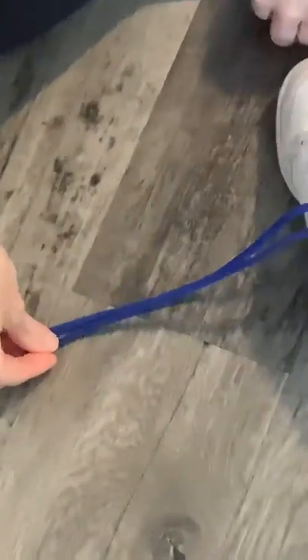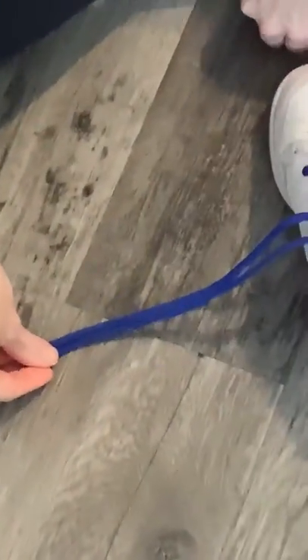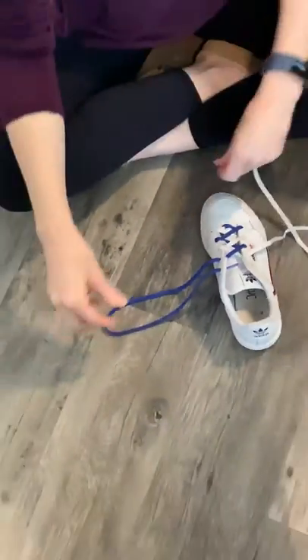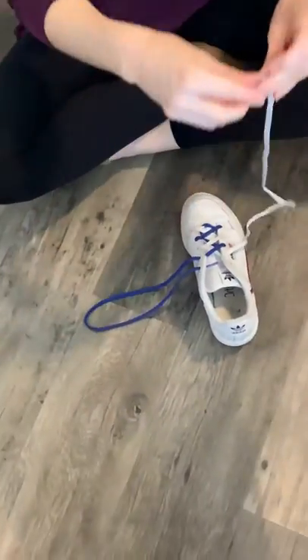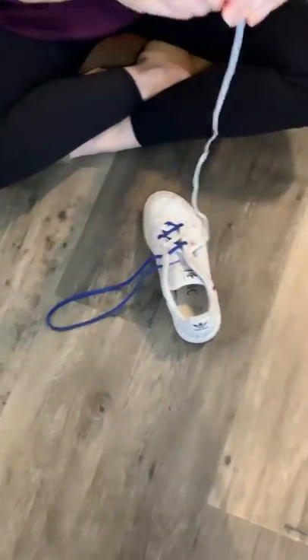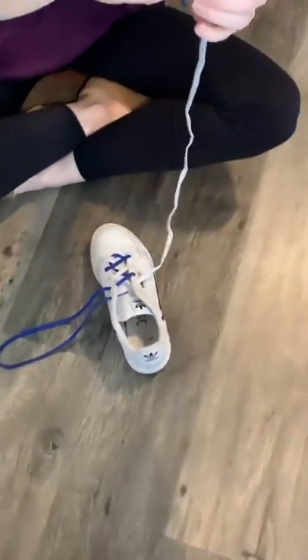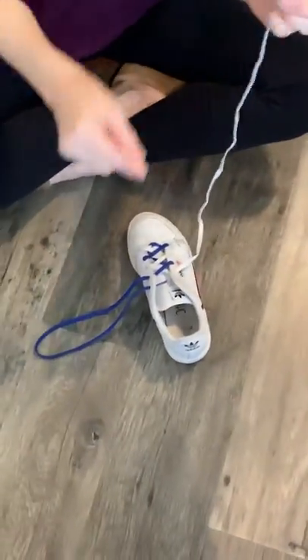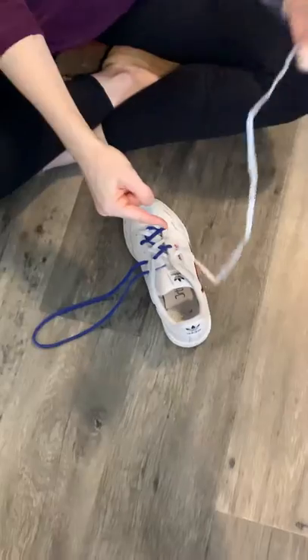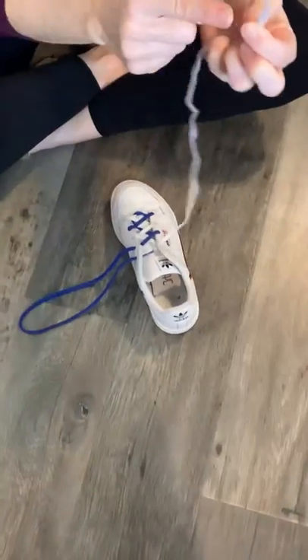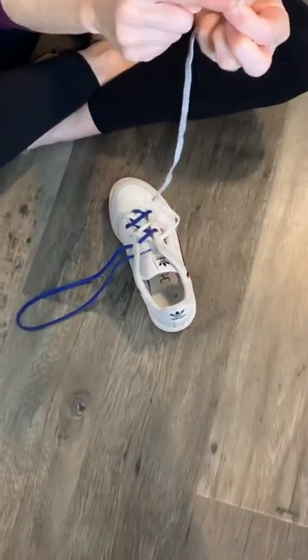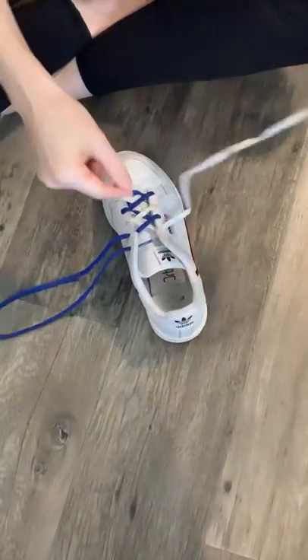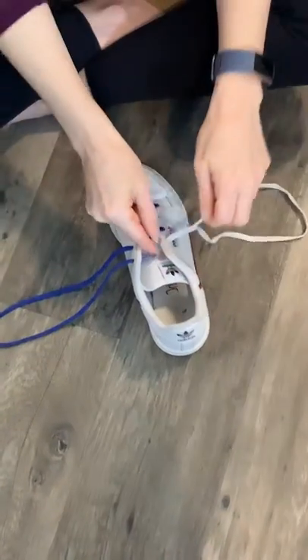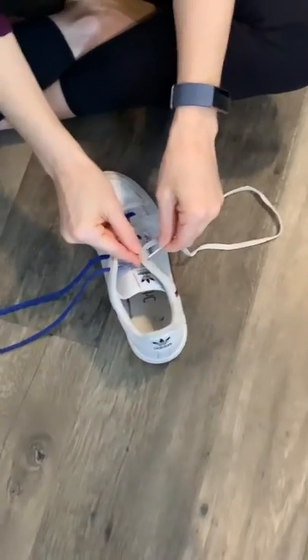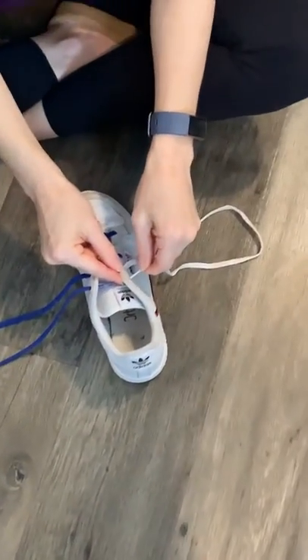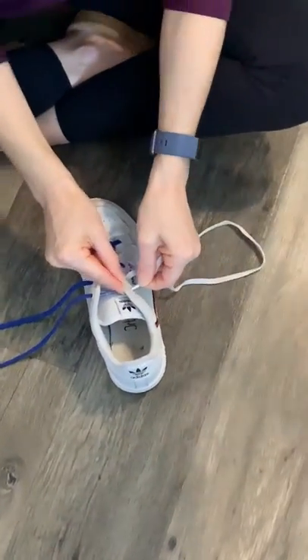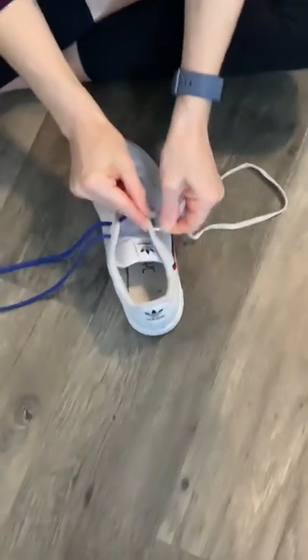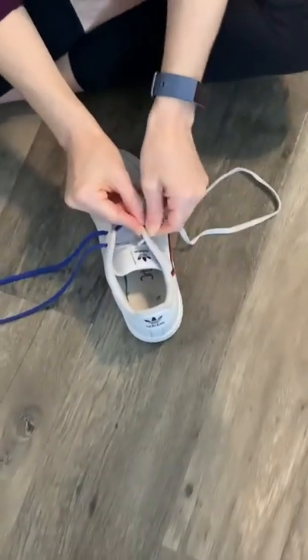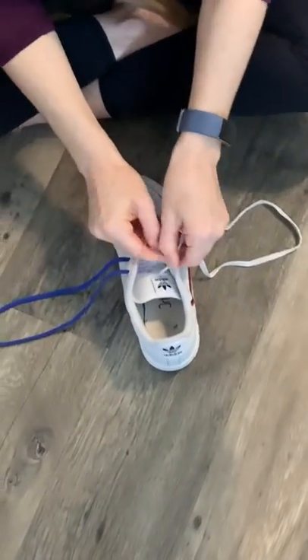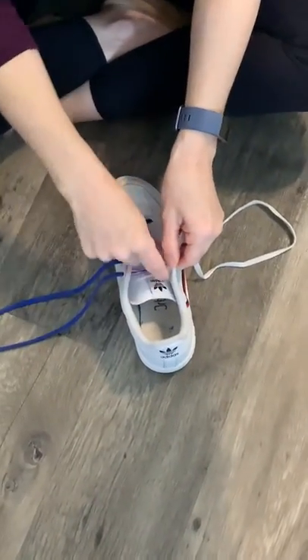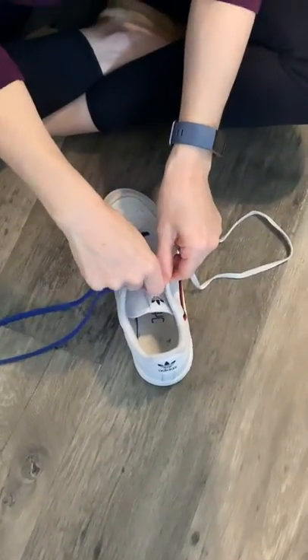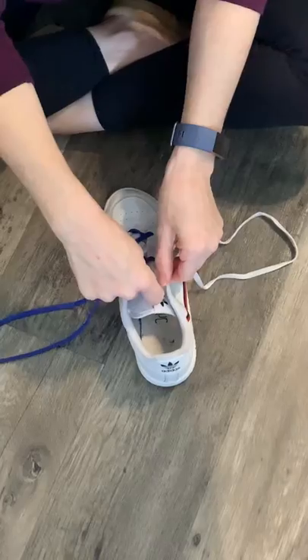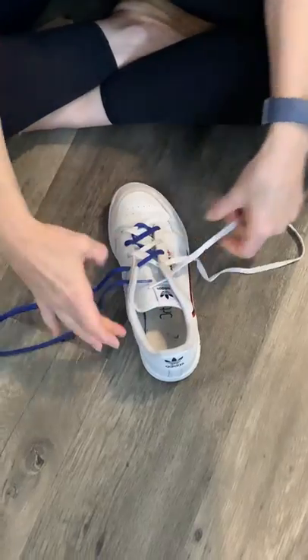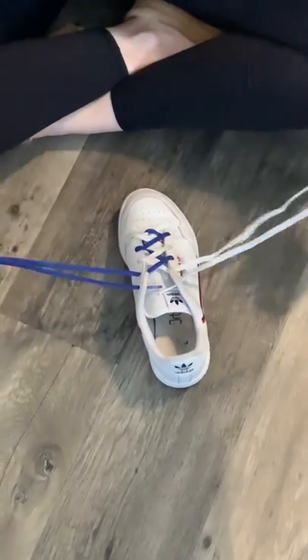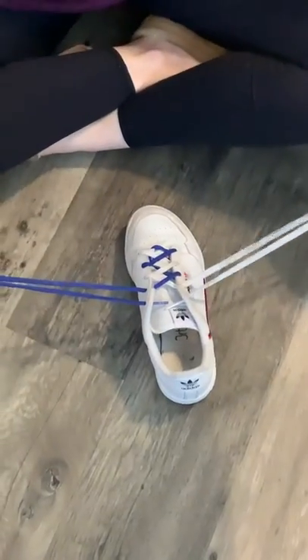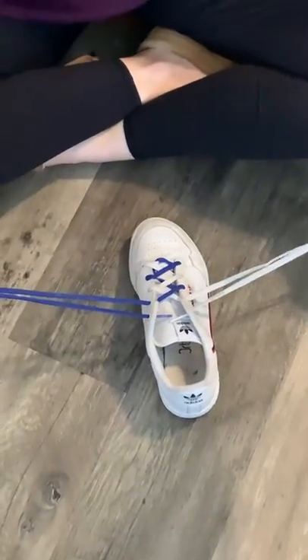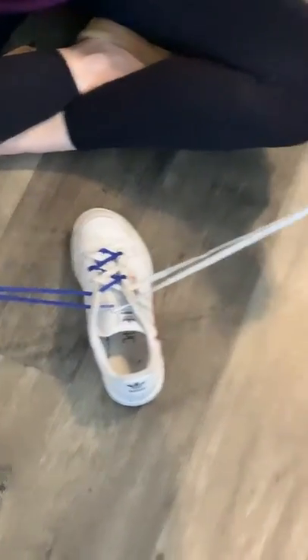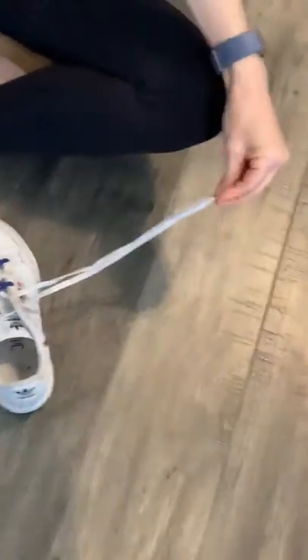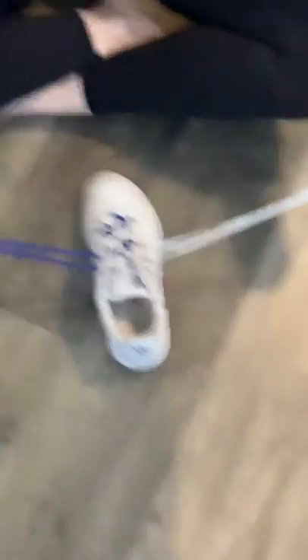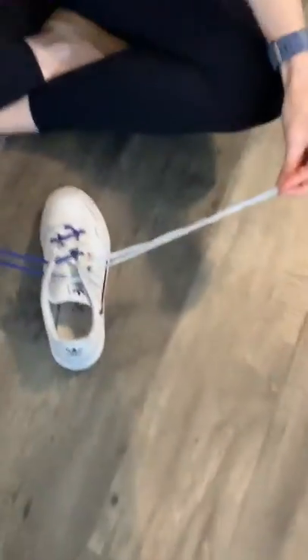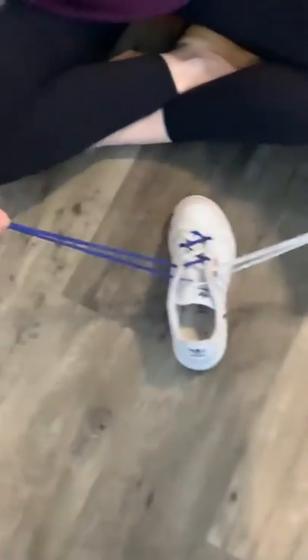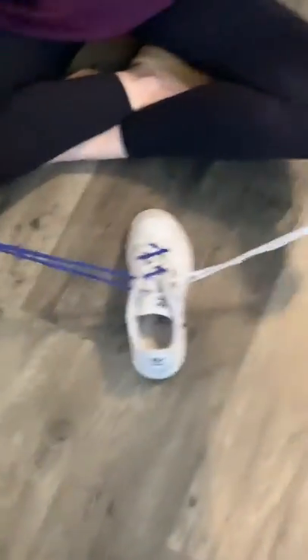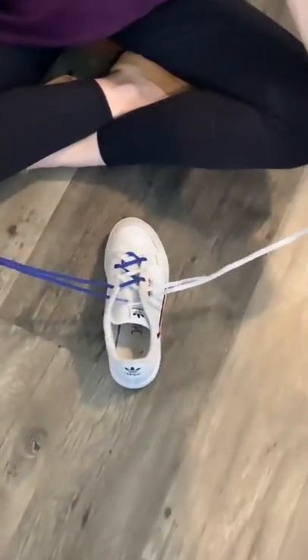You're going to do that with the second lace, taking the aglet and pushing it through the top hole of your shoe. Now you have two loops.